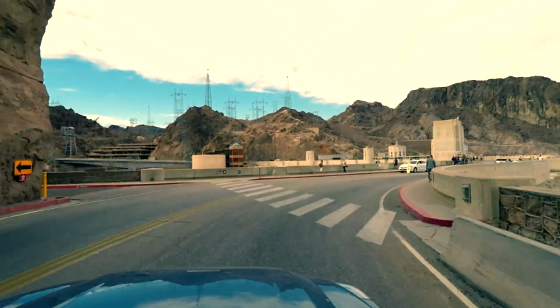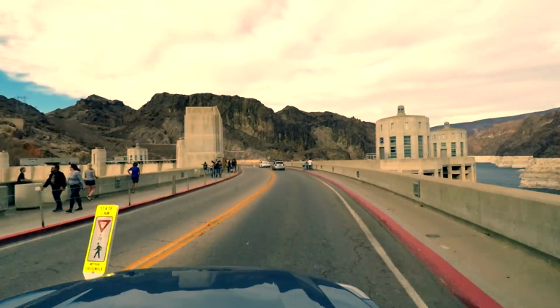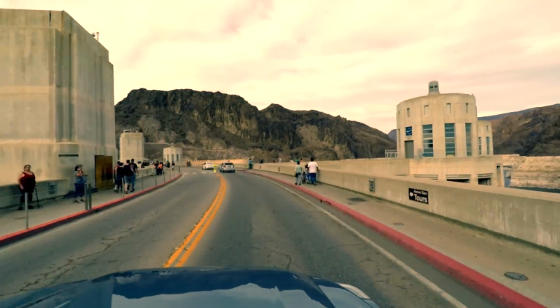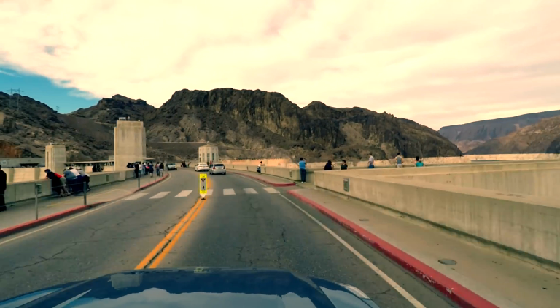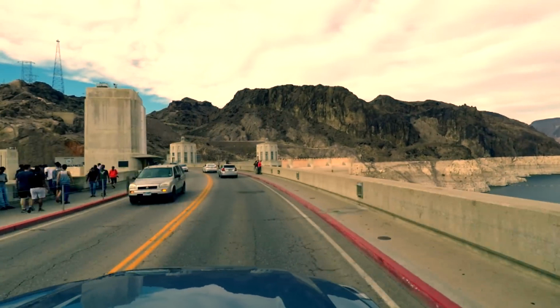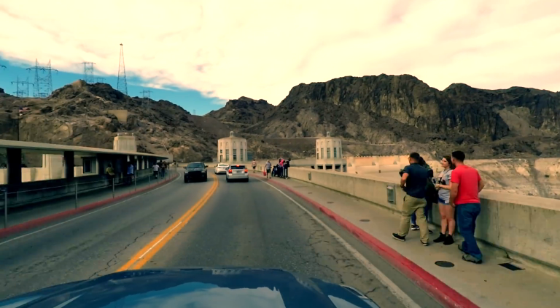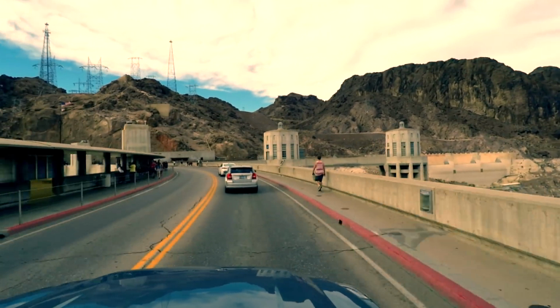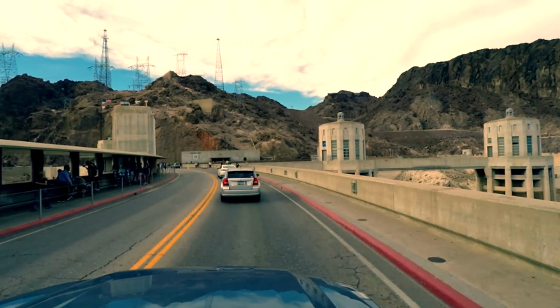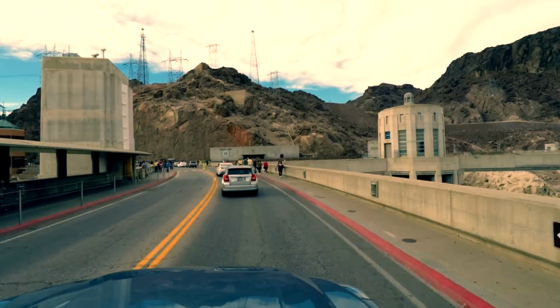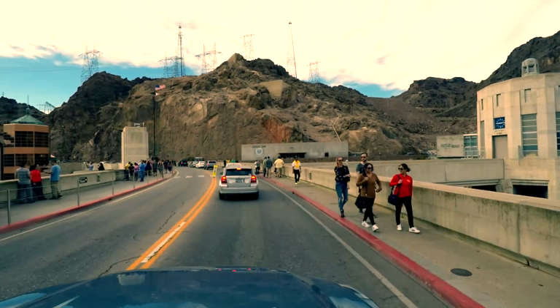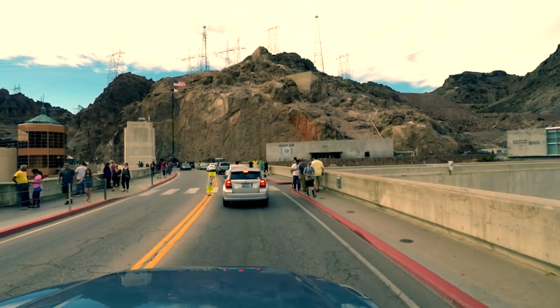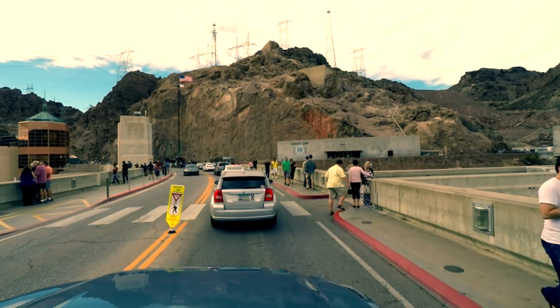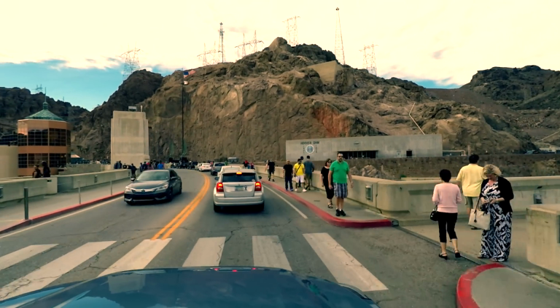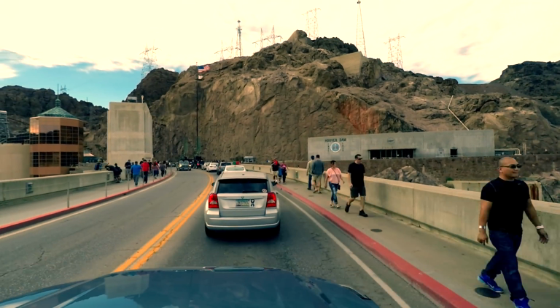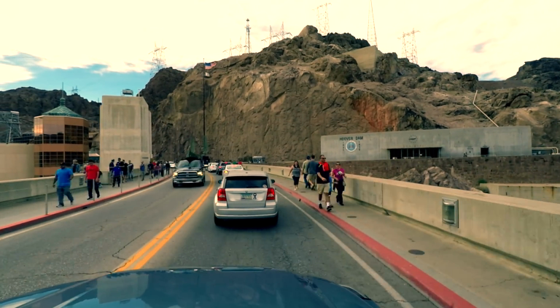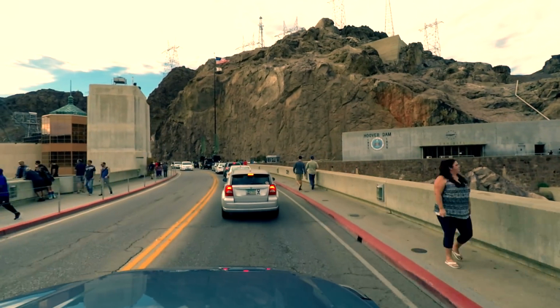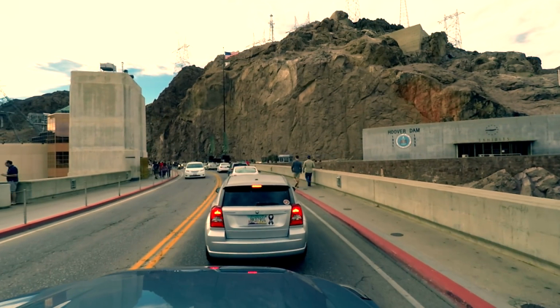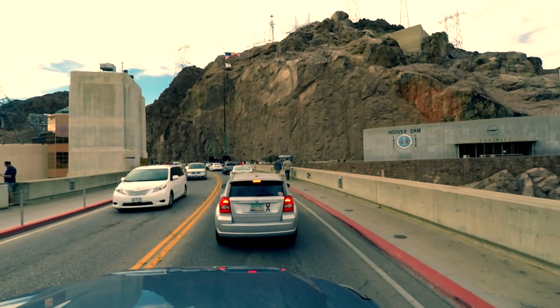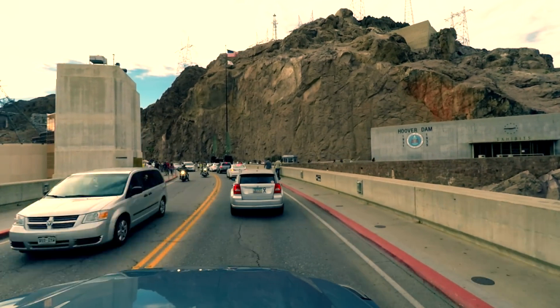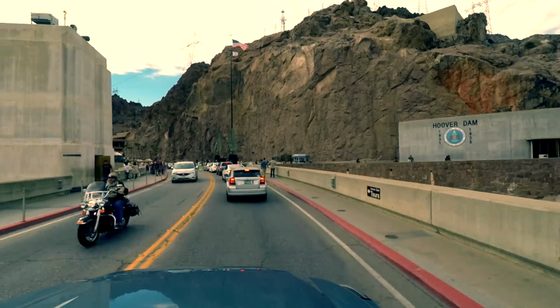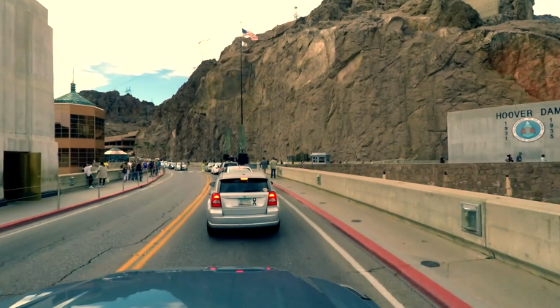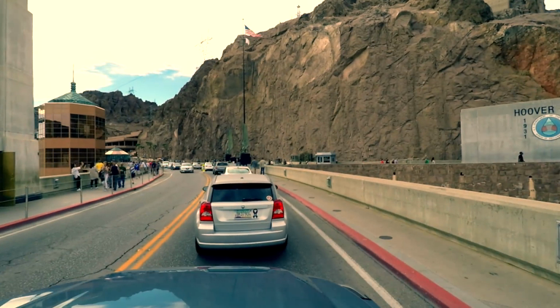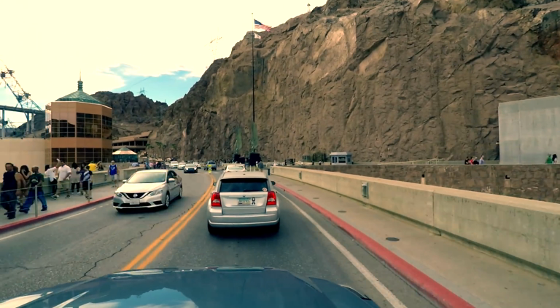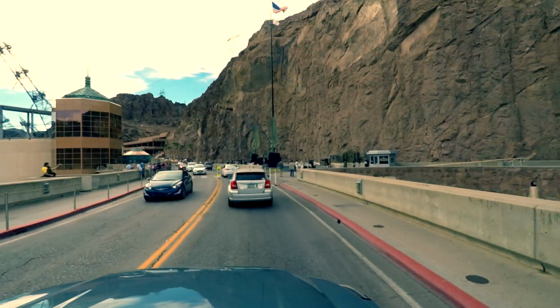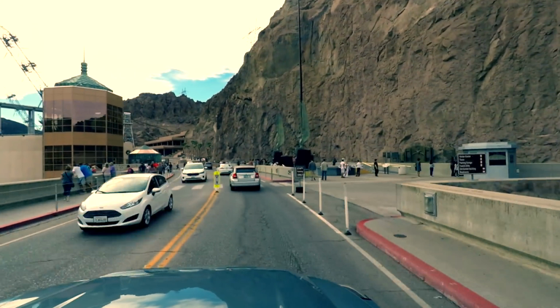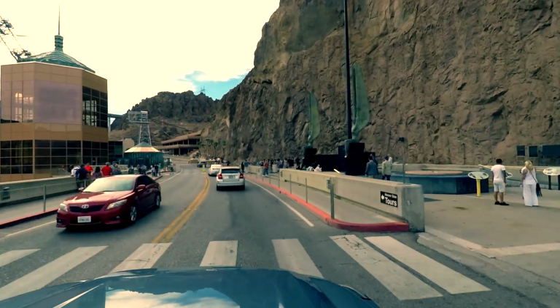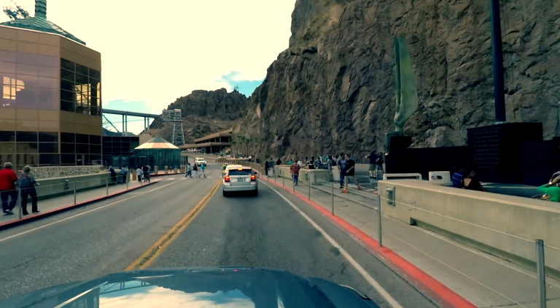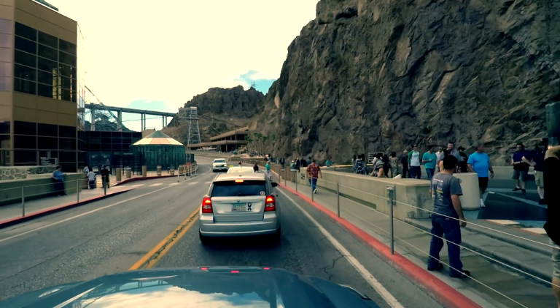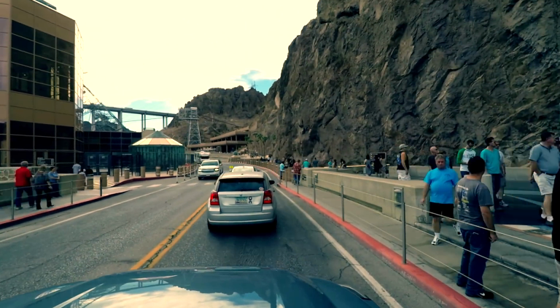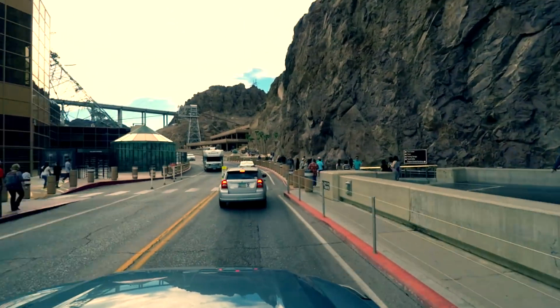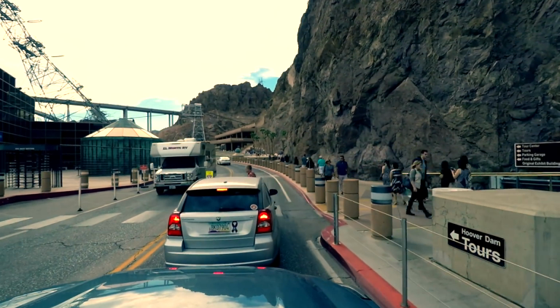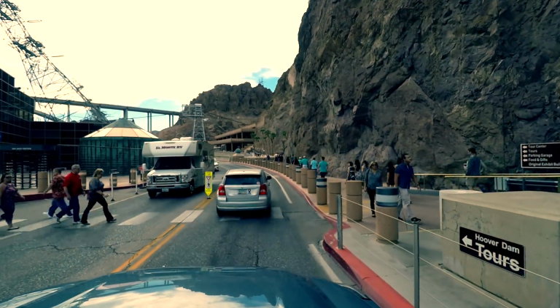It looks like it ended up being a somewhat fancy video after all. If you want to see the other video I made about Hoover Dam, I'll put a link in the description below and in the upper left corner. Until next time, have fun on the interwebs.